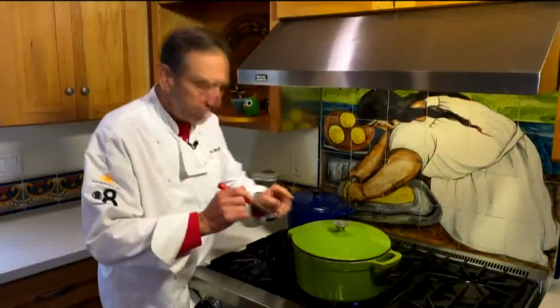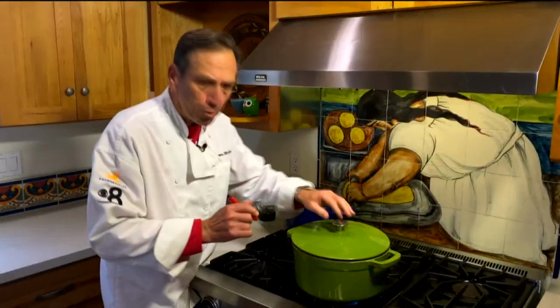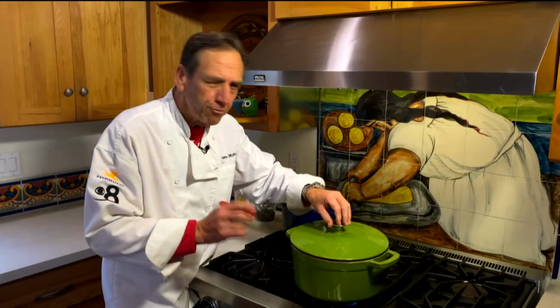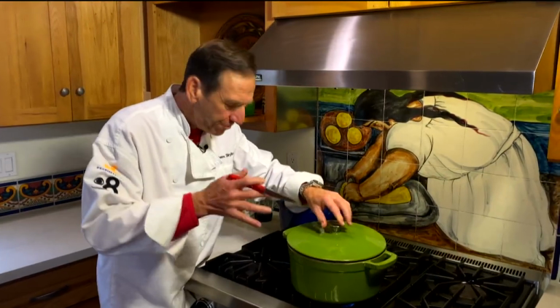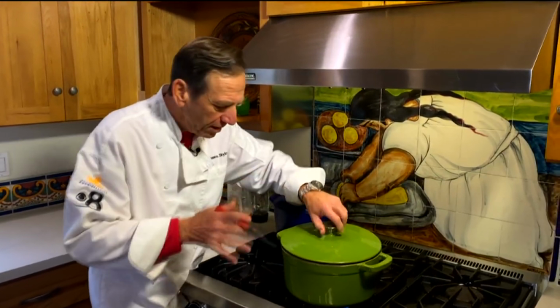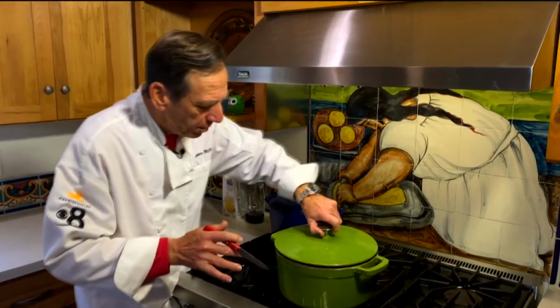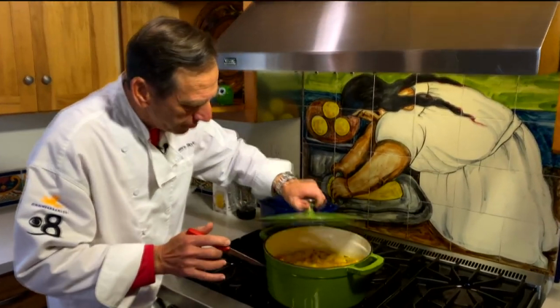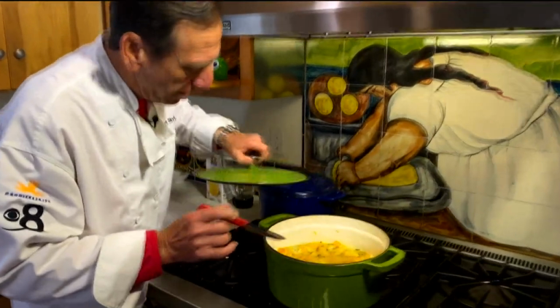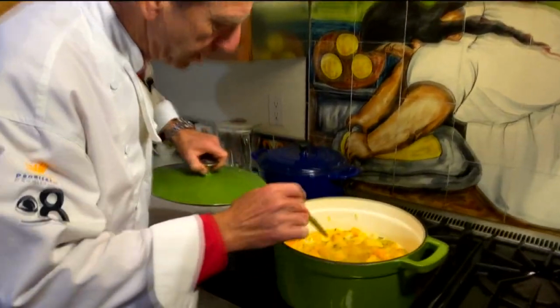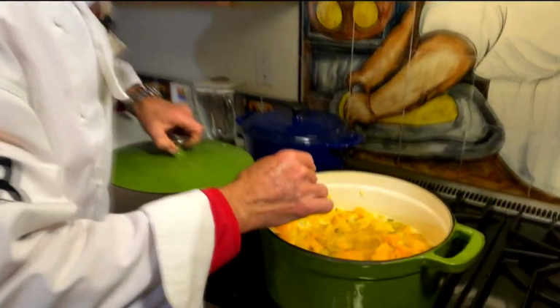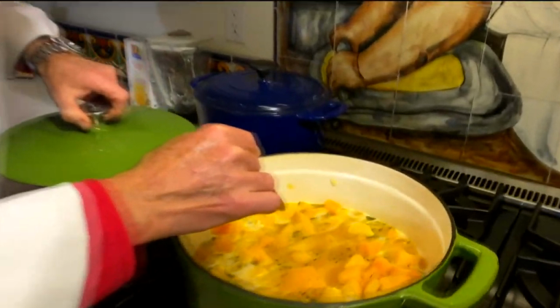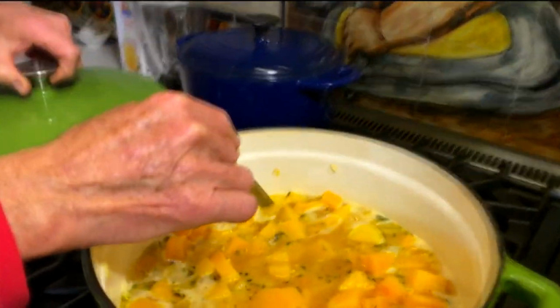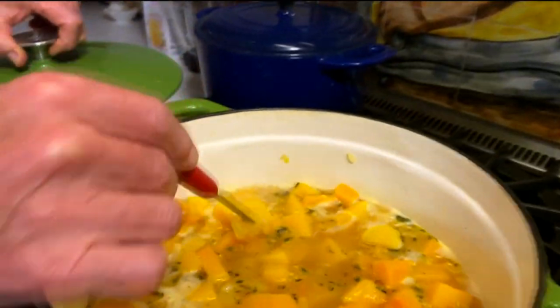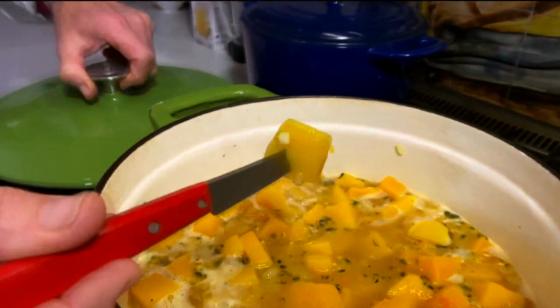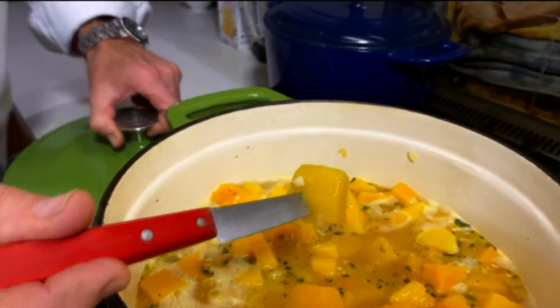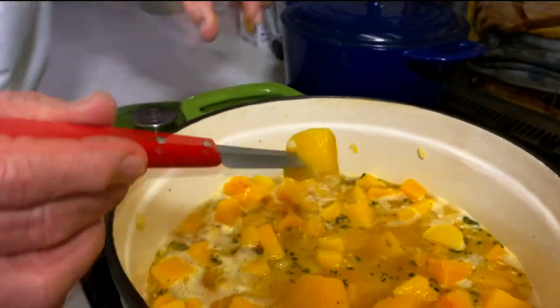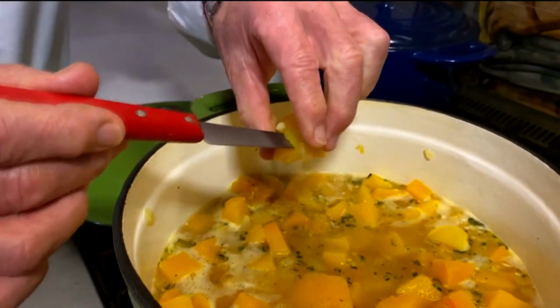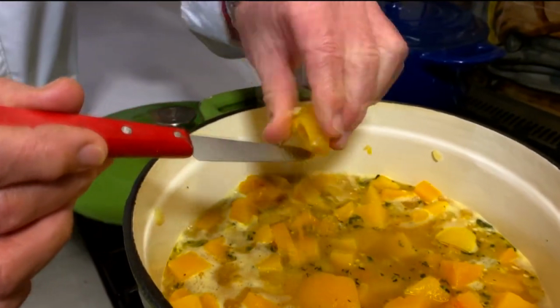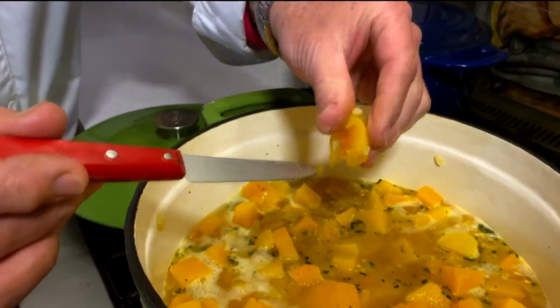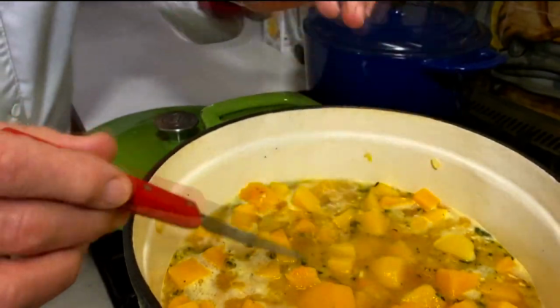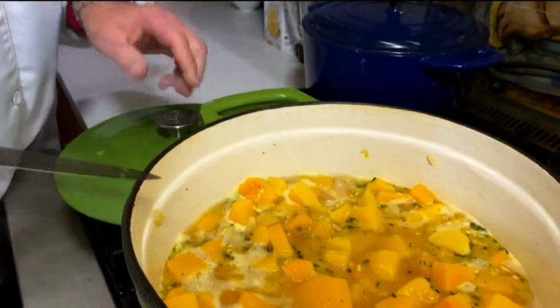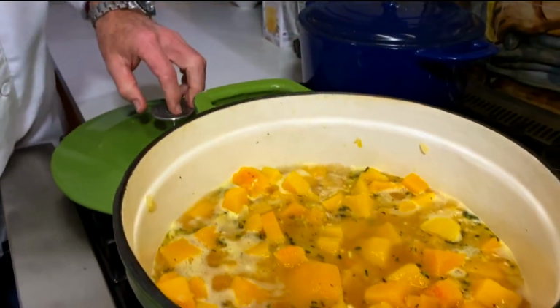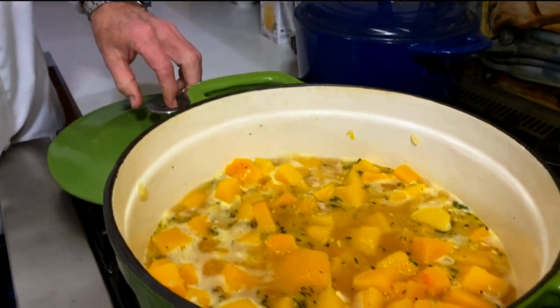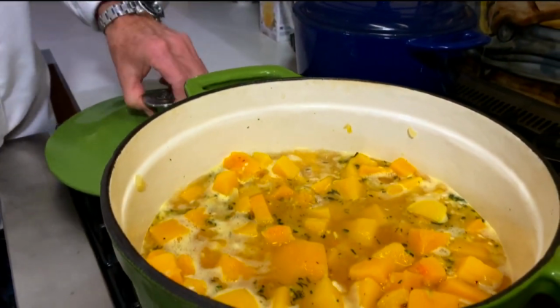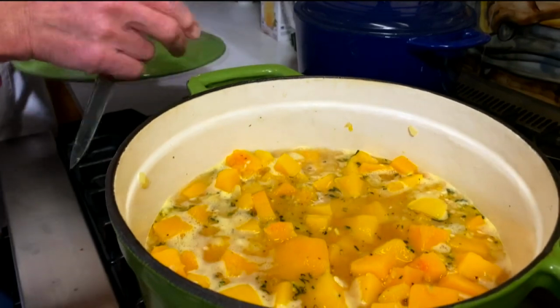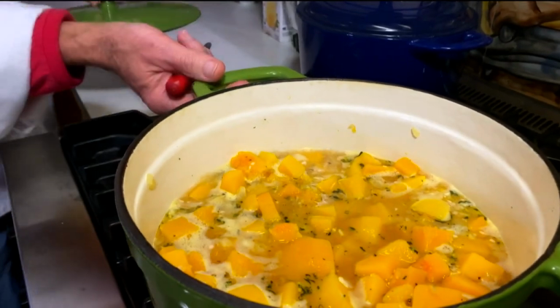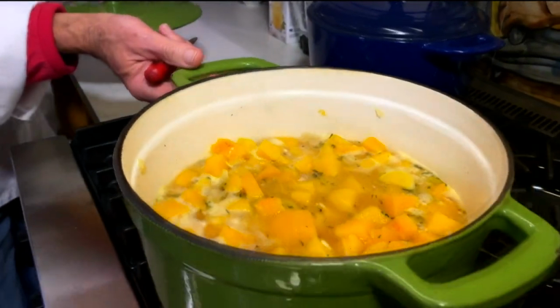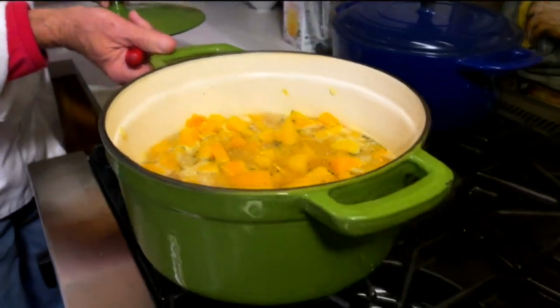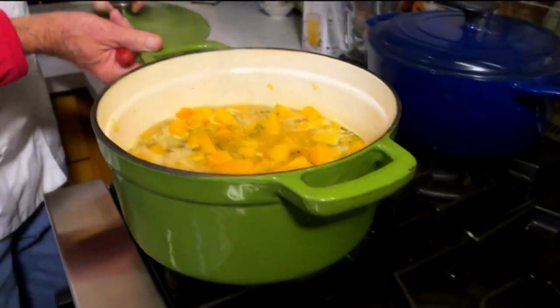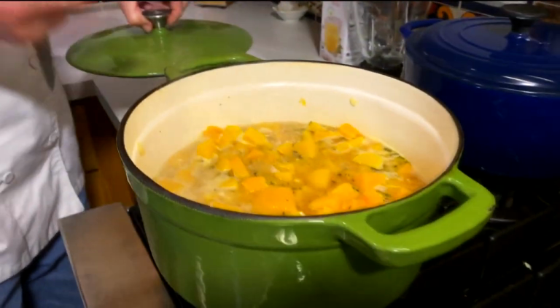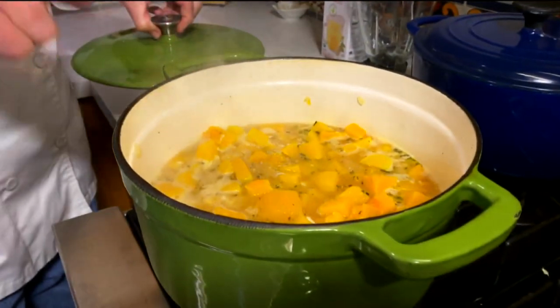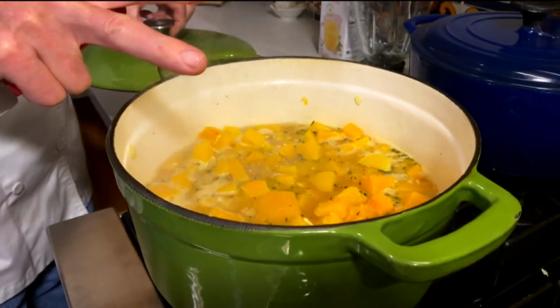It's been simmering now for about 15 to 20 minutes. I'm going to check this squash. See how easy that goes in? Nice and tender, it's falling apart. We want to shut this off, pull it off the heat, and let this cool just a little.